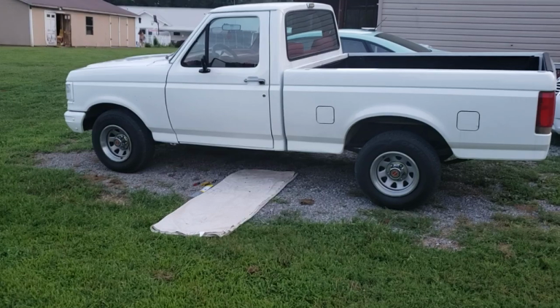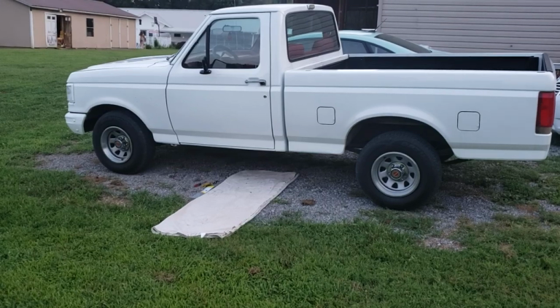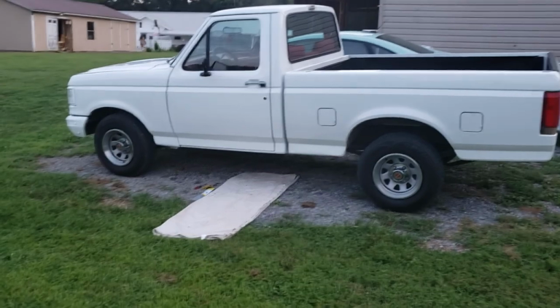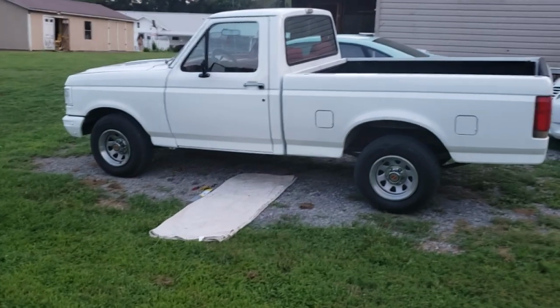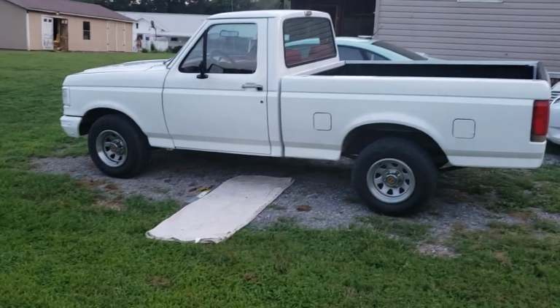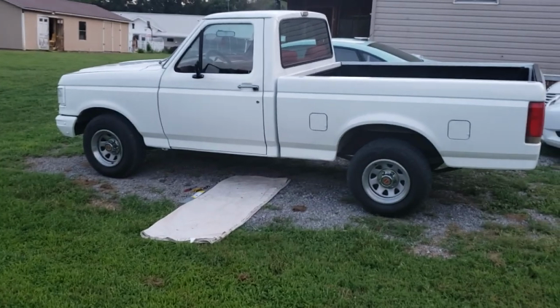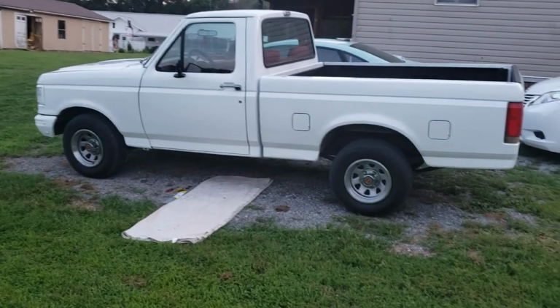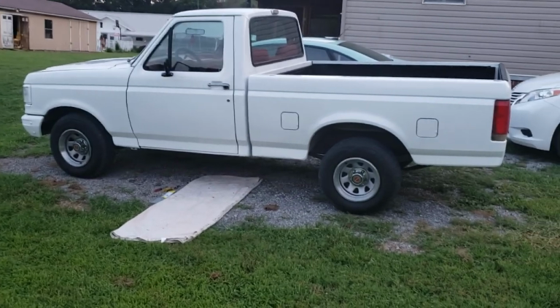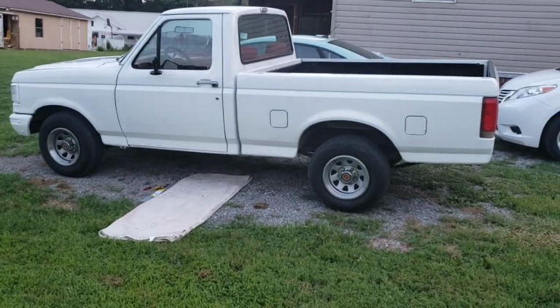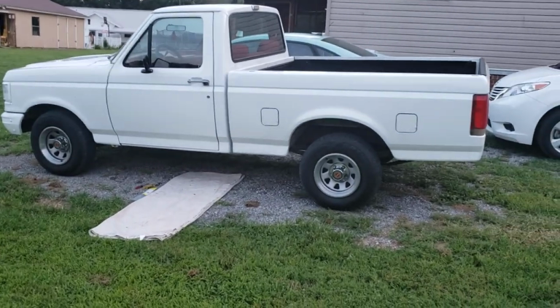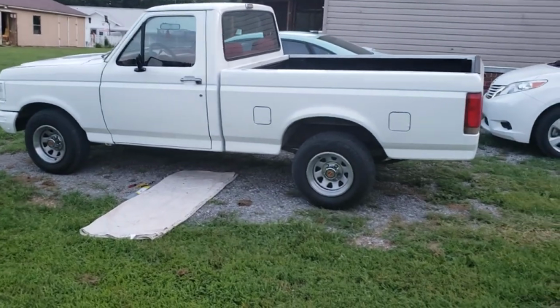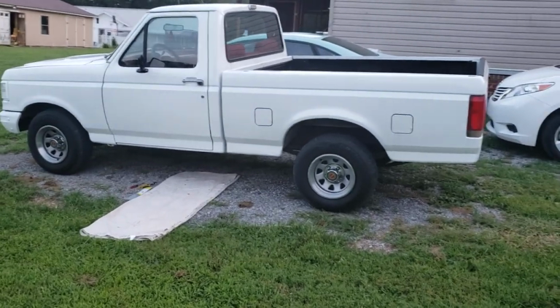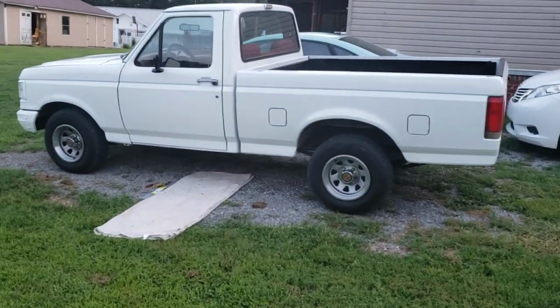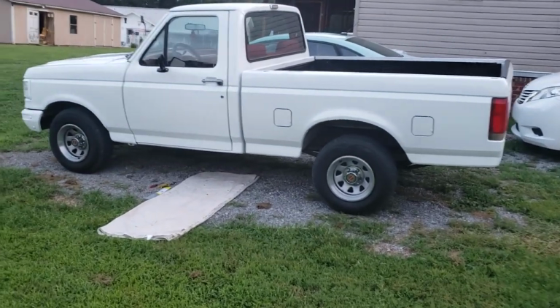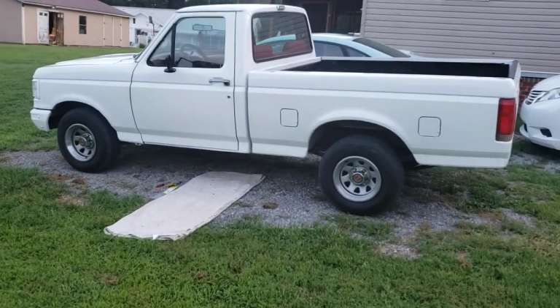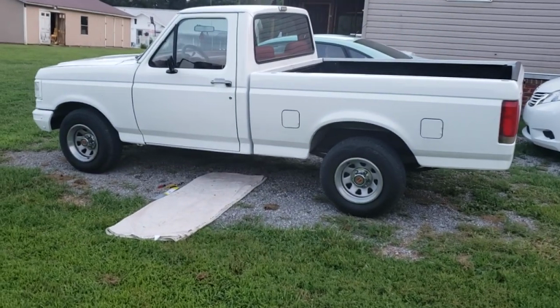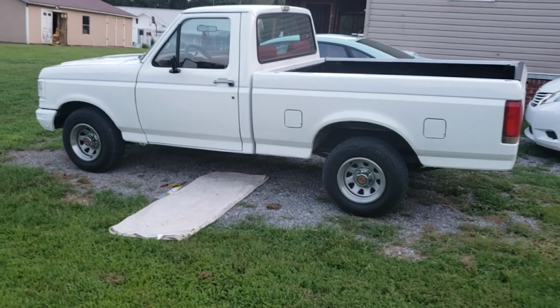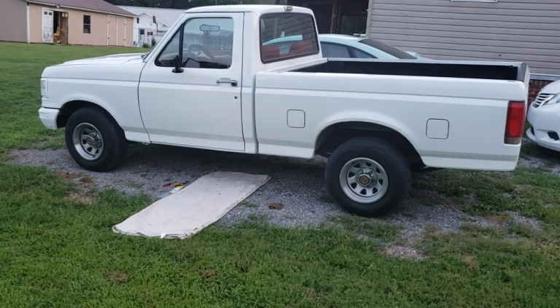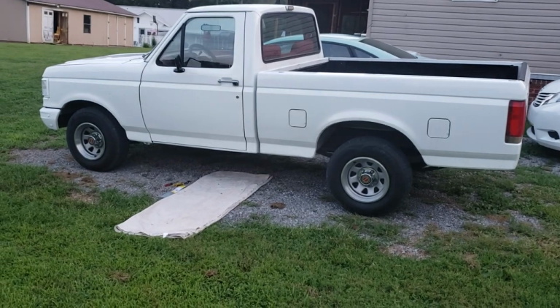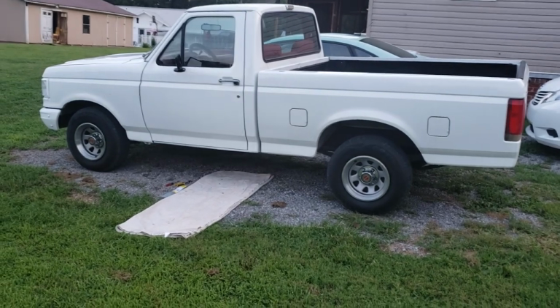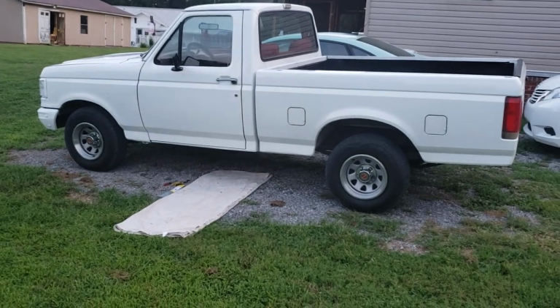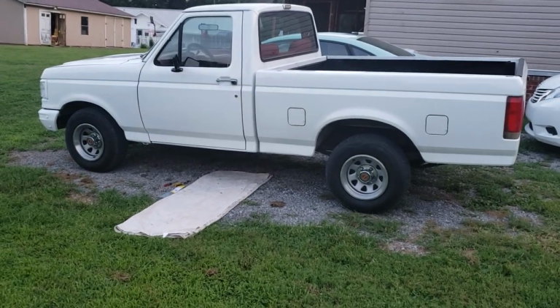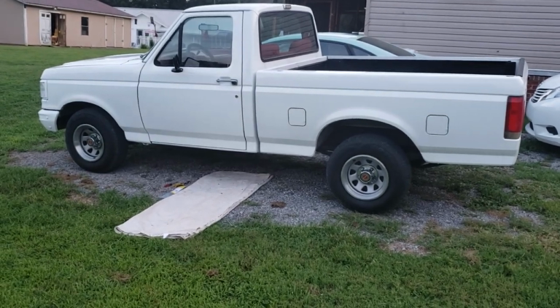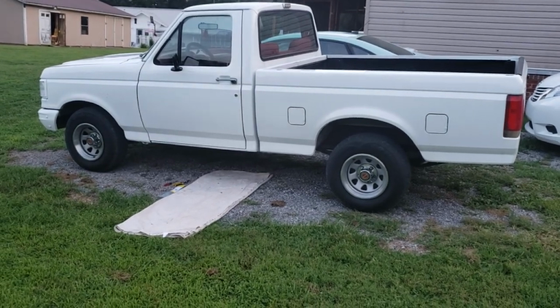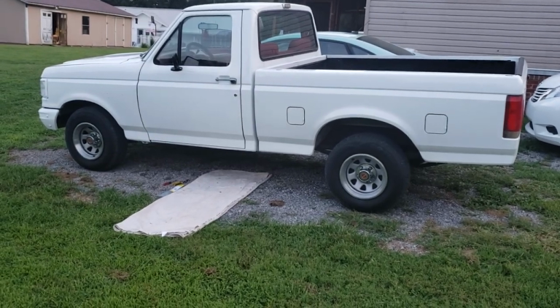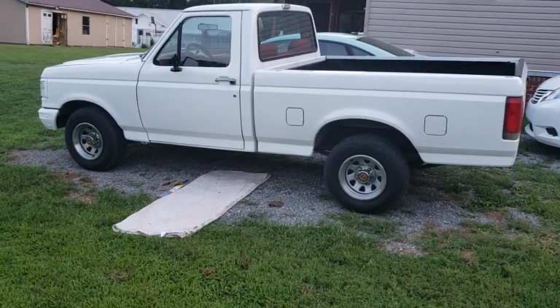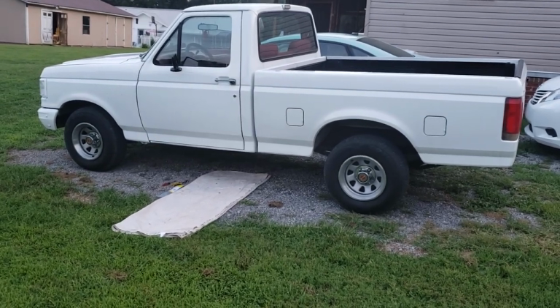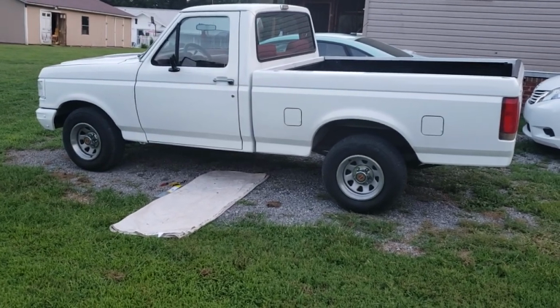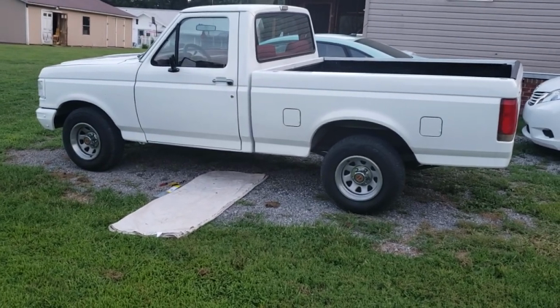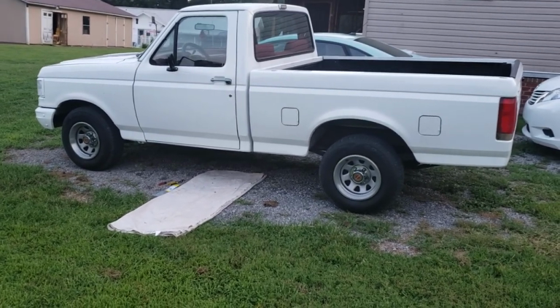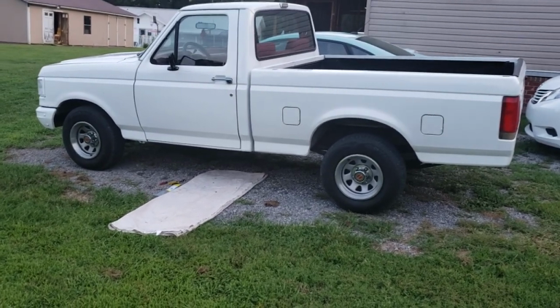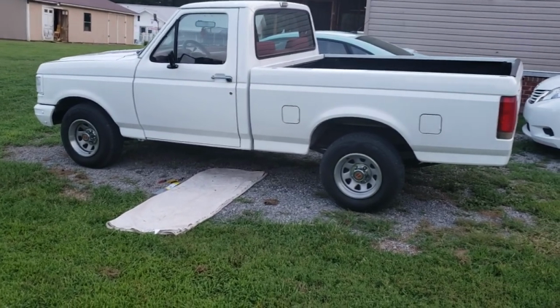I thought I'd make this video about the dual tanks and selector valve system on my 89 F-150. I've had problems like a lot of people probably have.